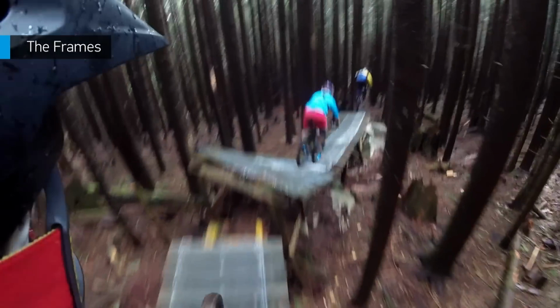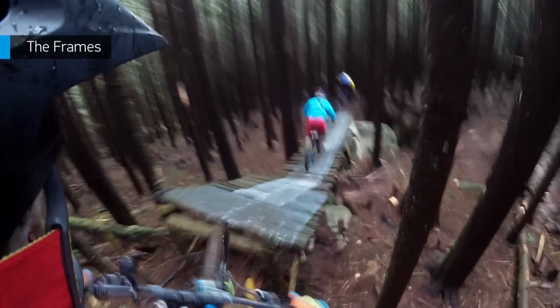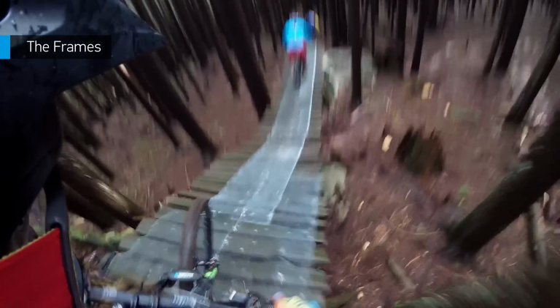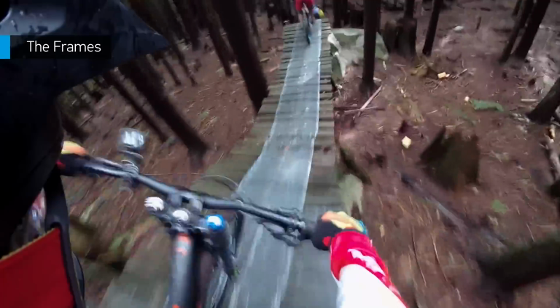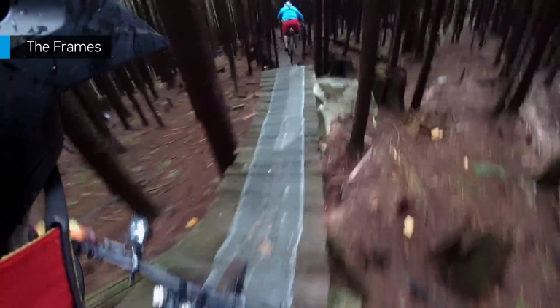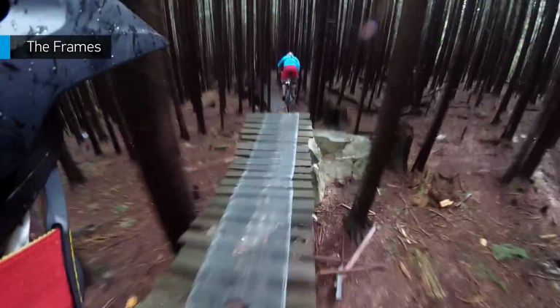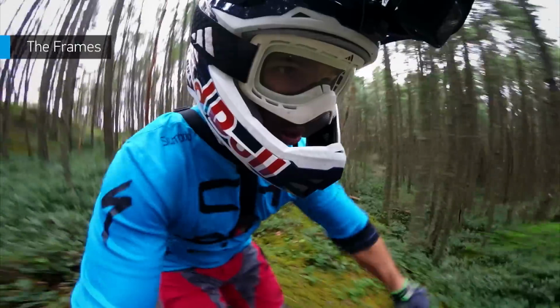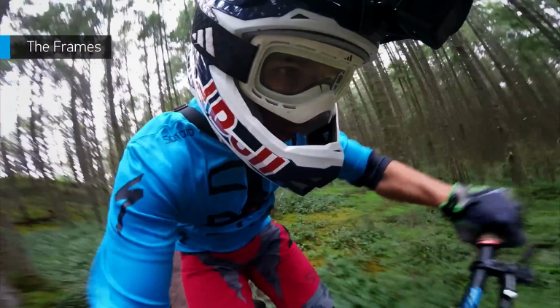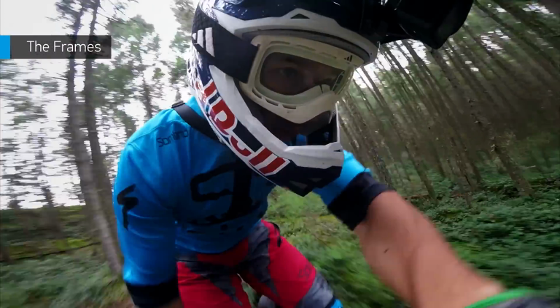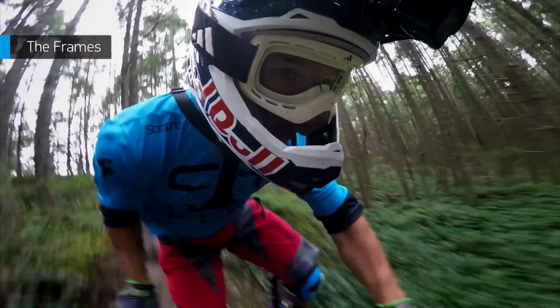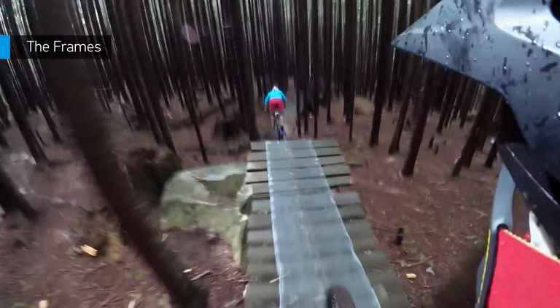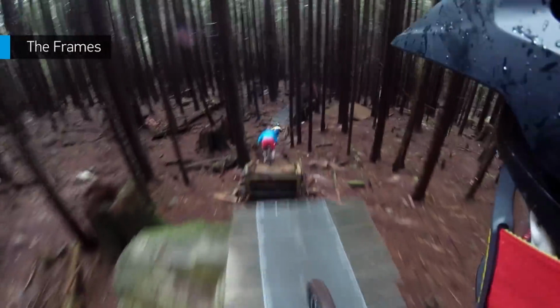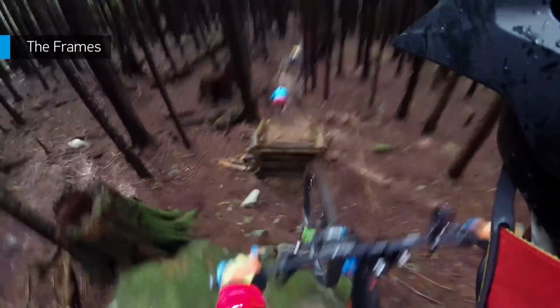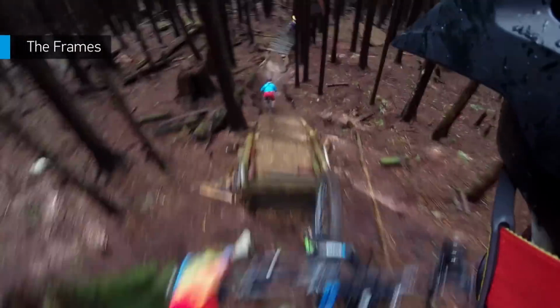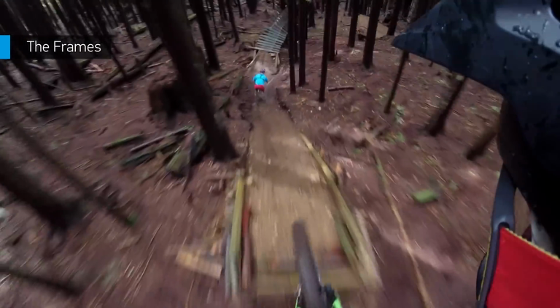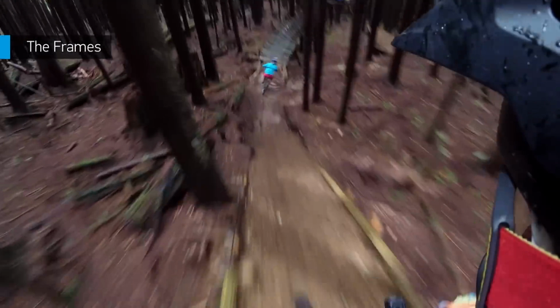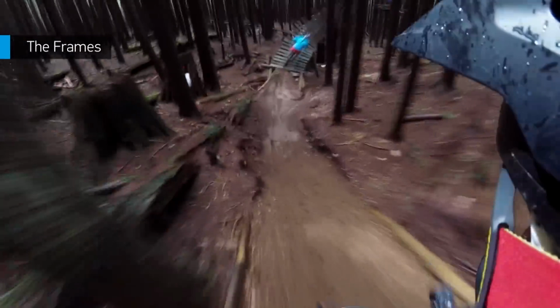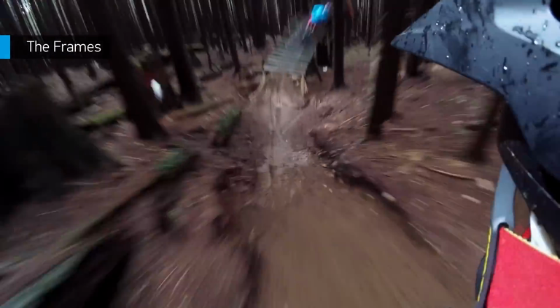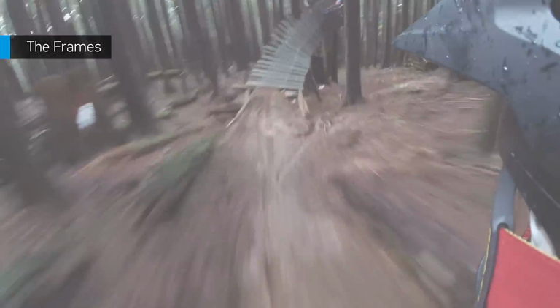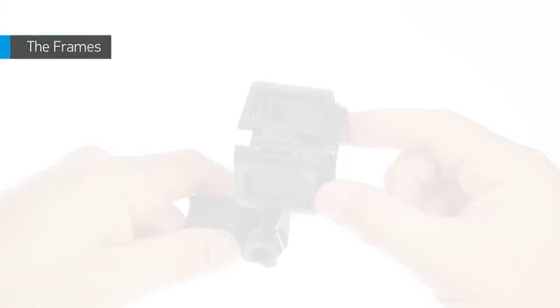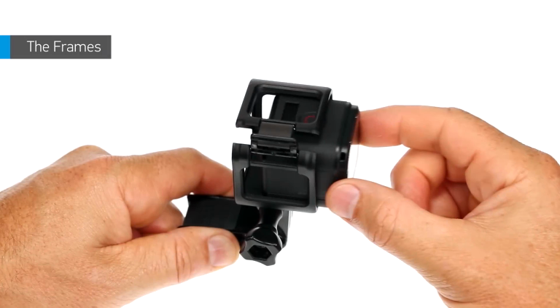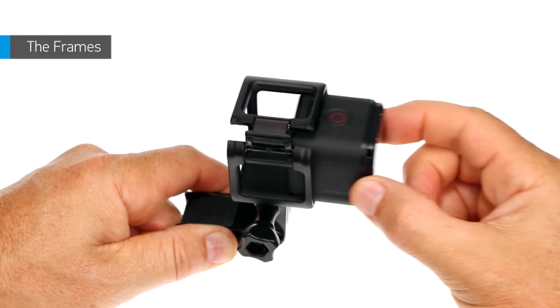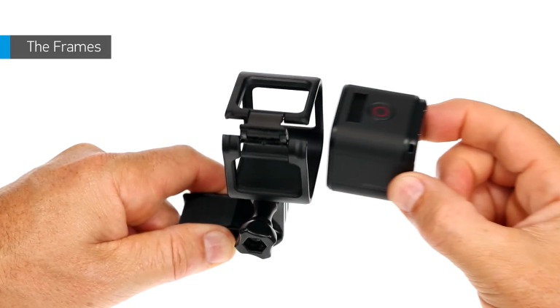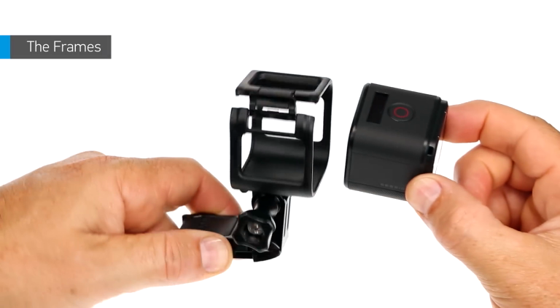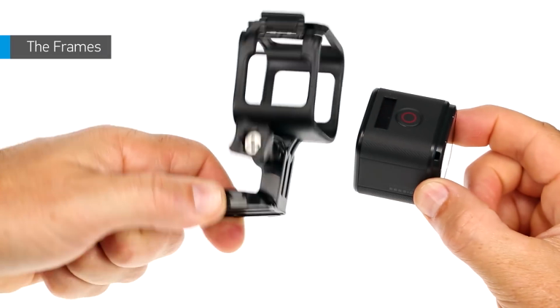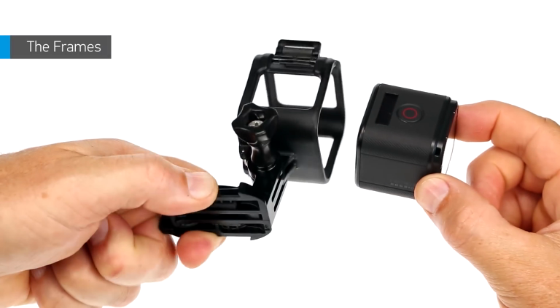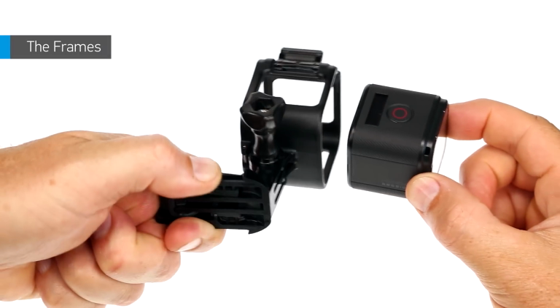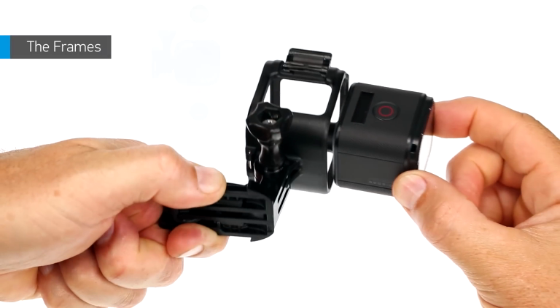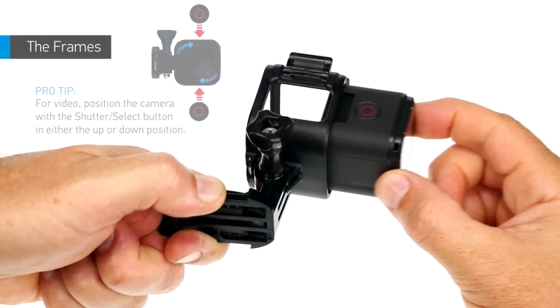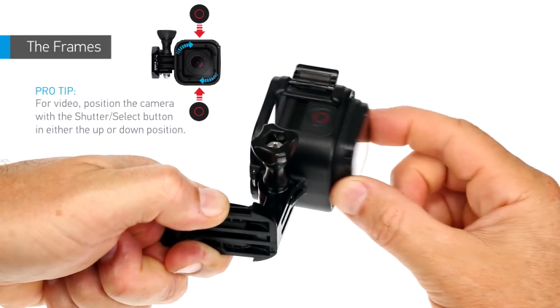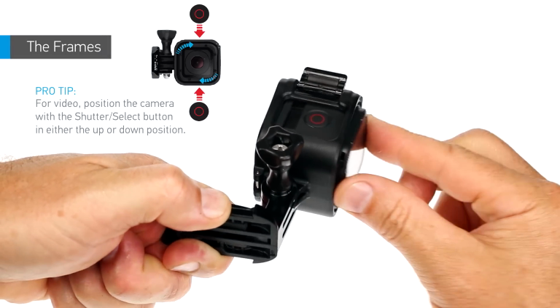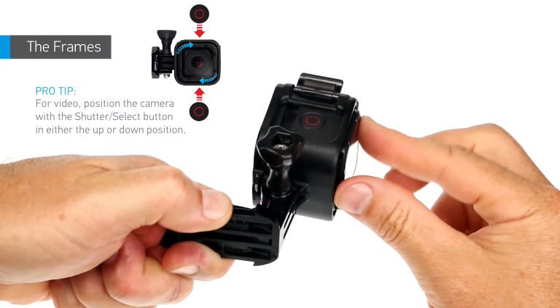If you need to rotate the camera to get the best shot, you don't need any extra hardware. Just rotate the camera and put it back in the frame.